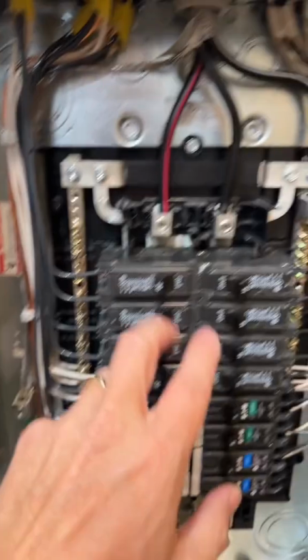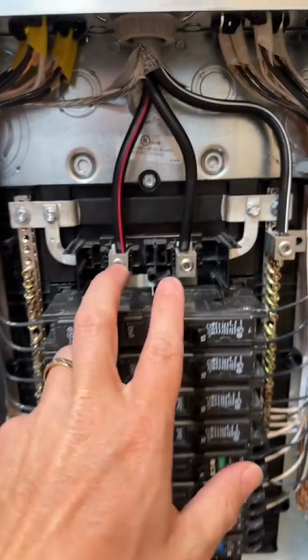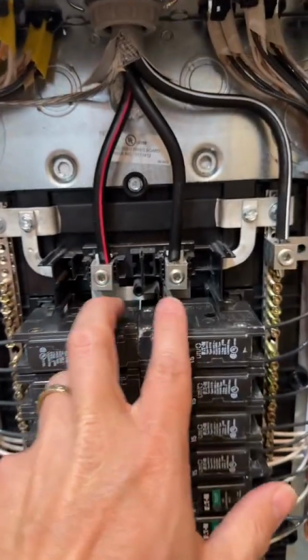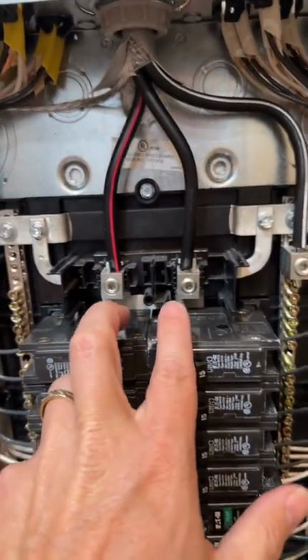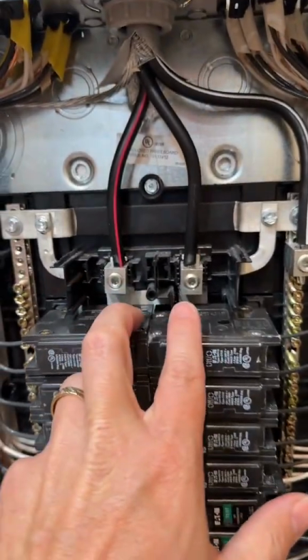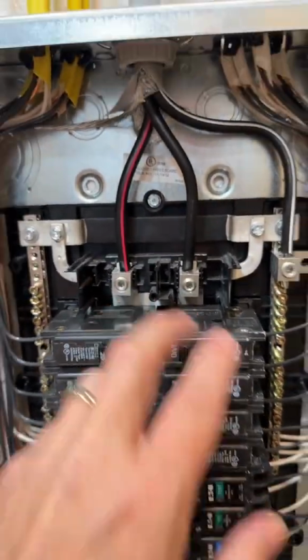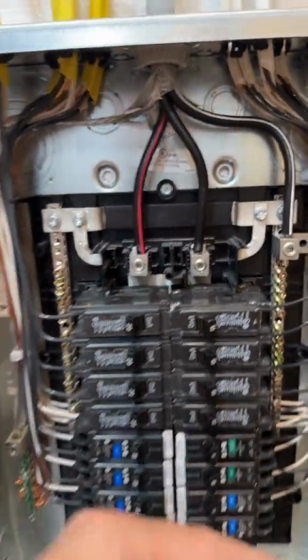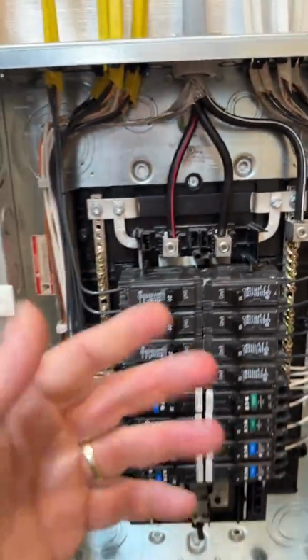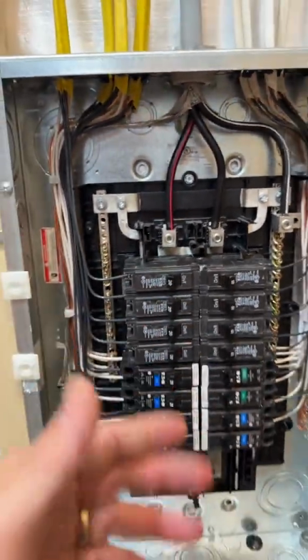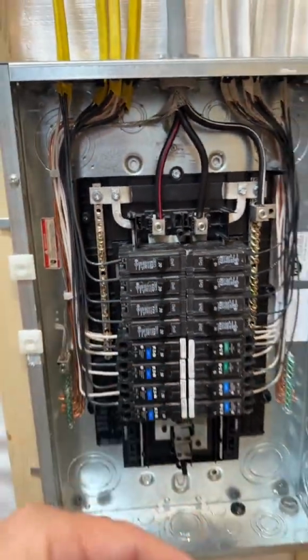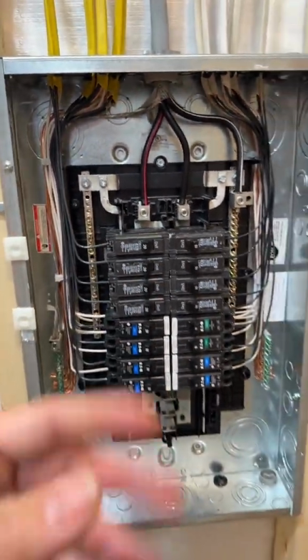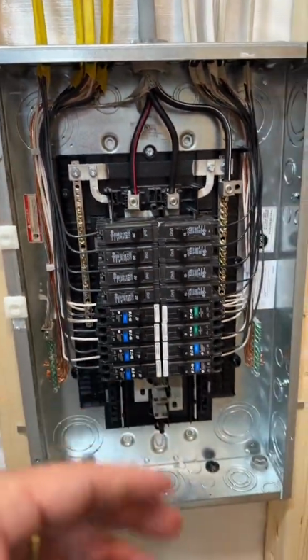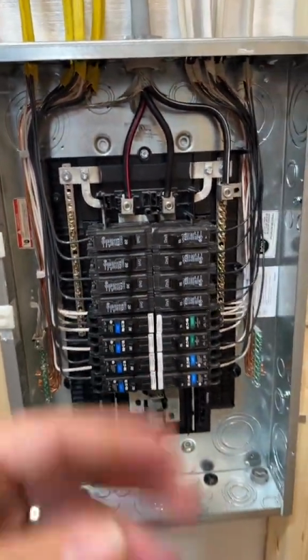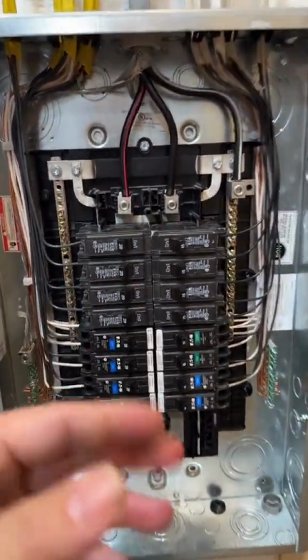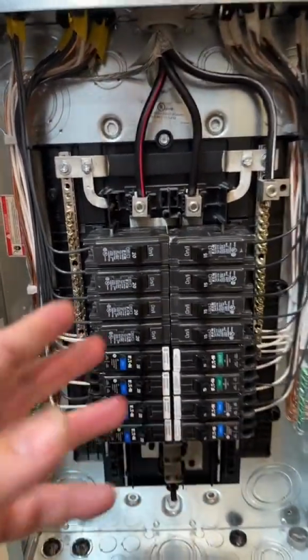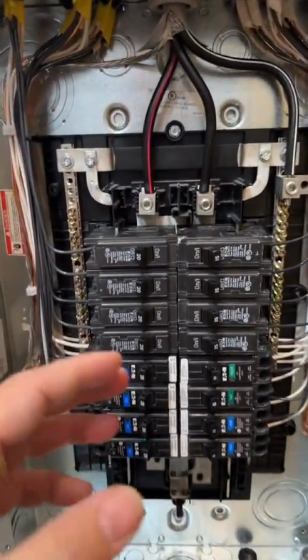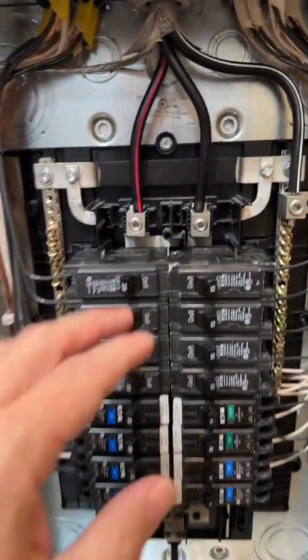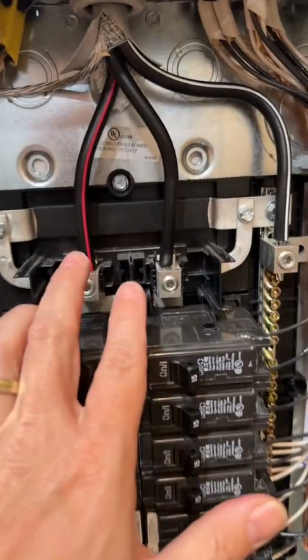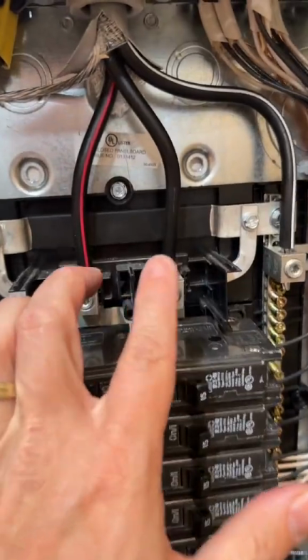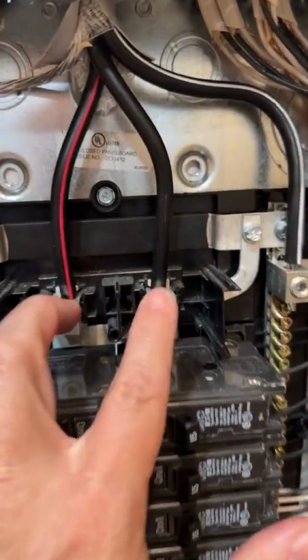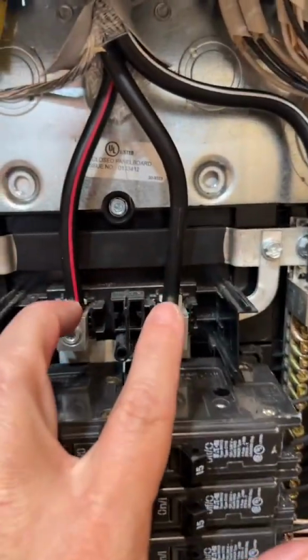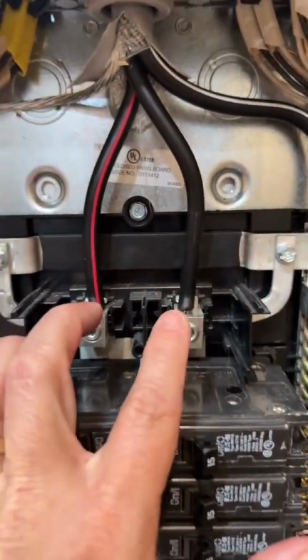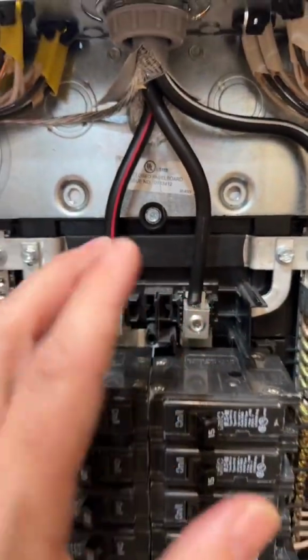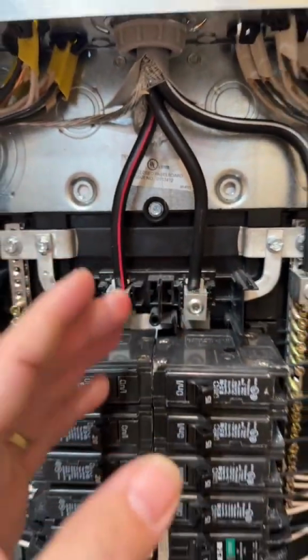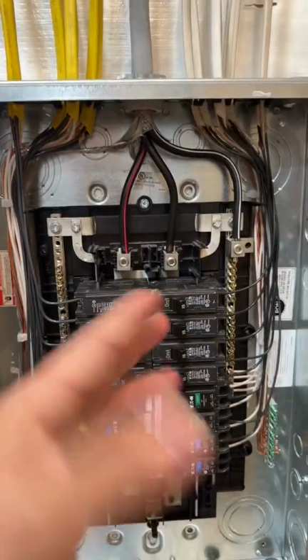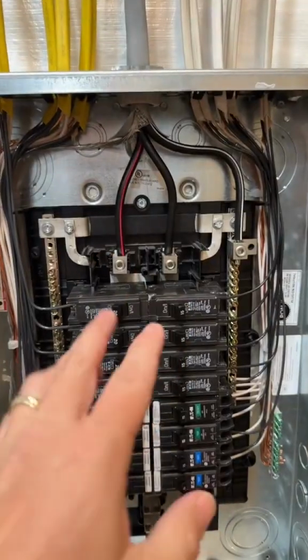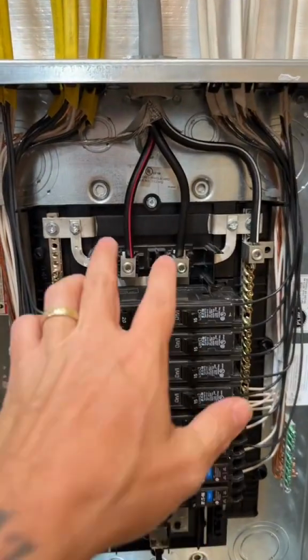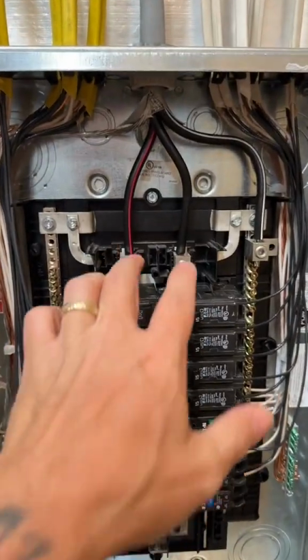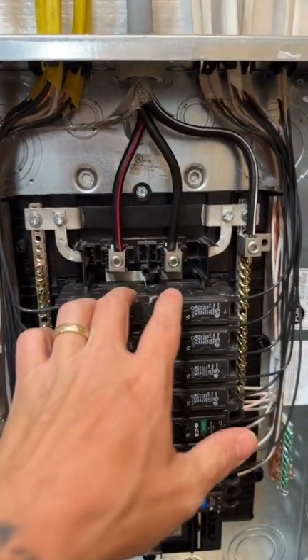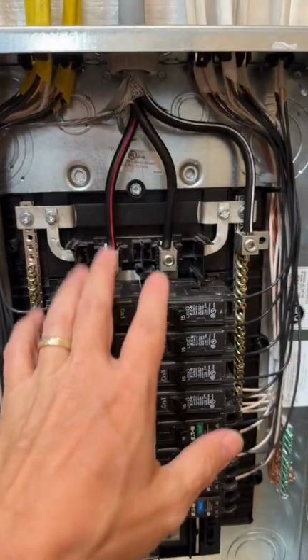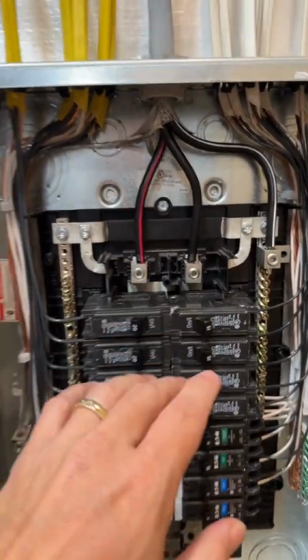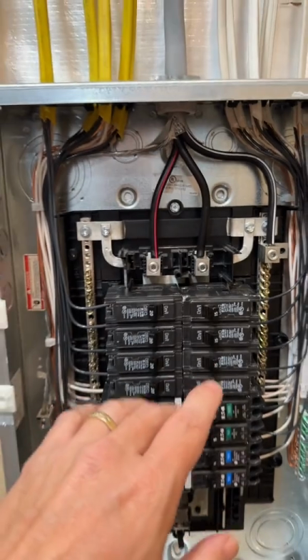And in between your two hots, that's where you get your 240V — for like your dryers, your range, your AC units. So really the color code doesn't matter, just as long as you have them tightened down to torque spec.